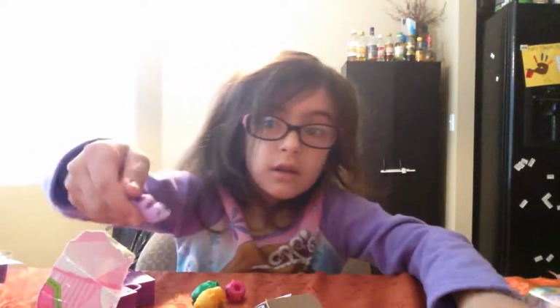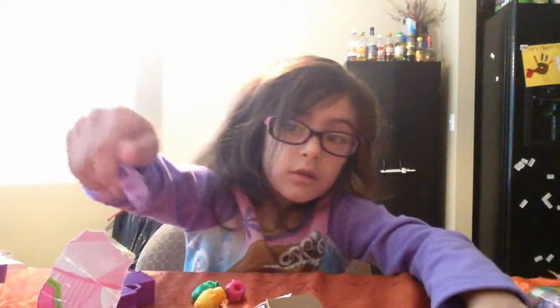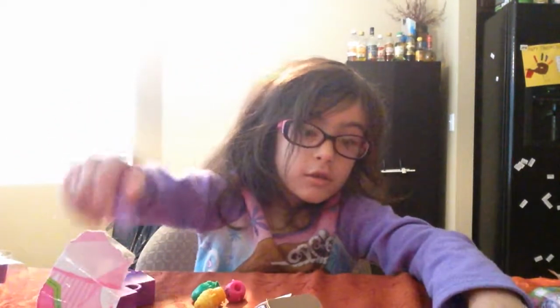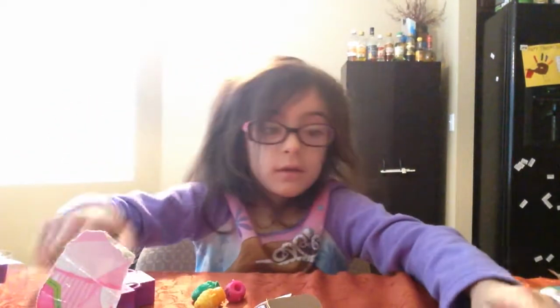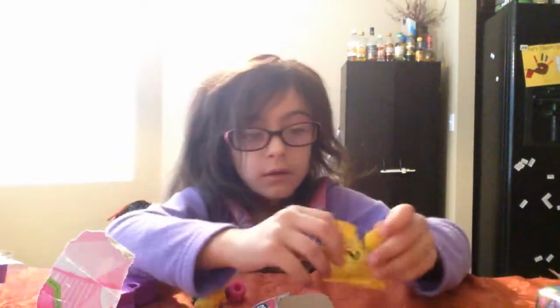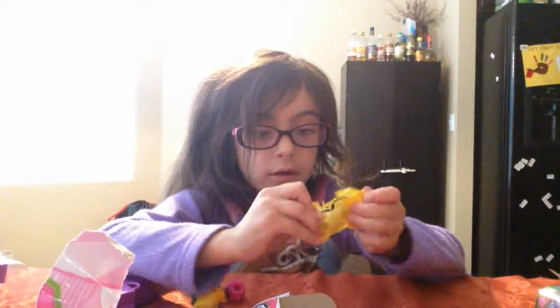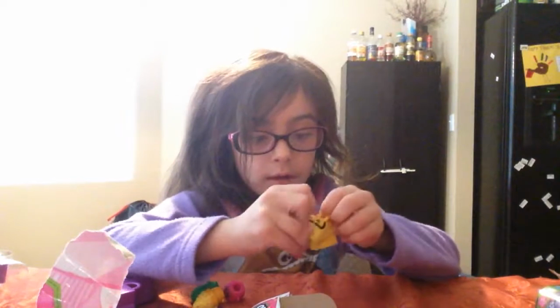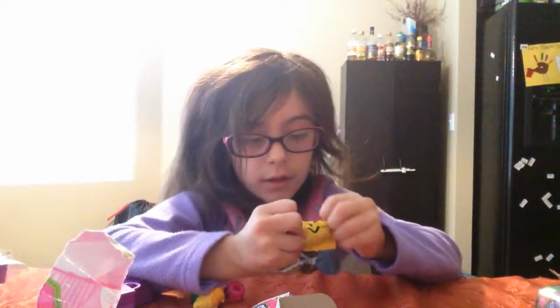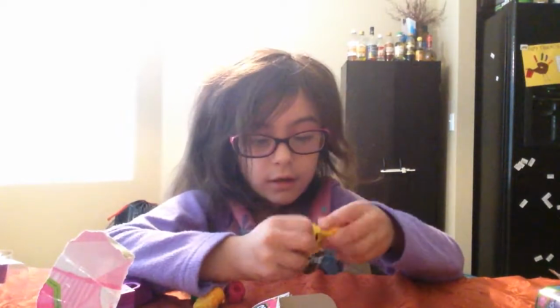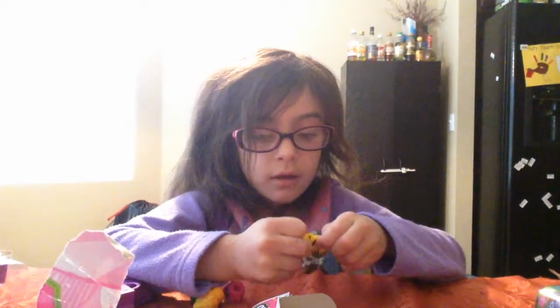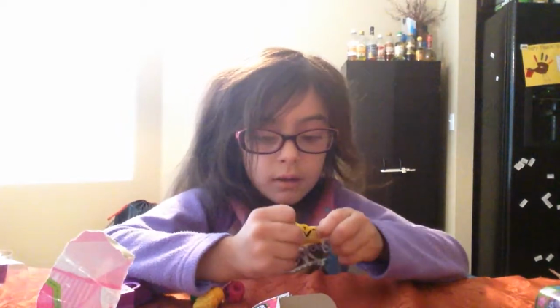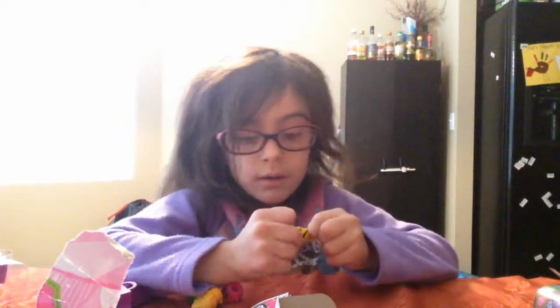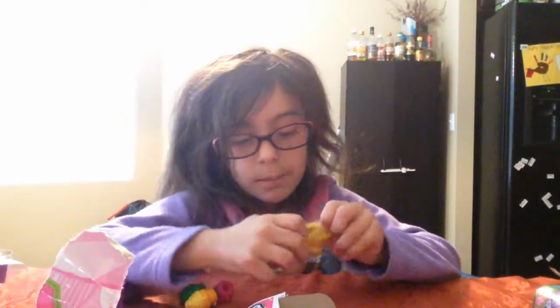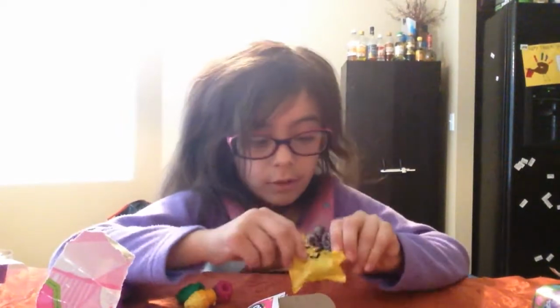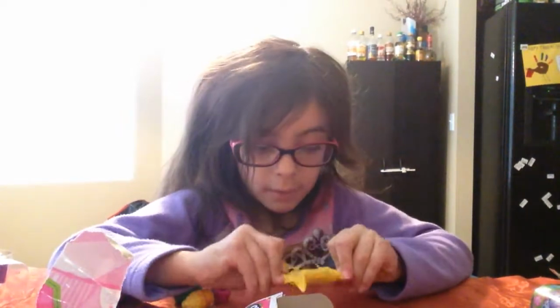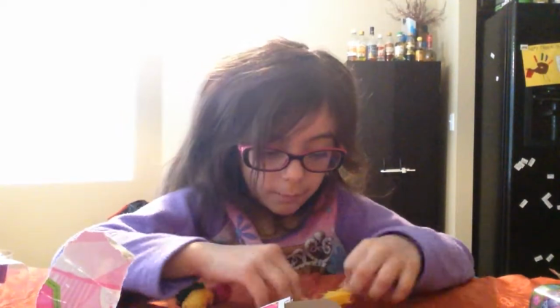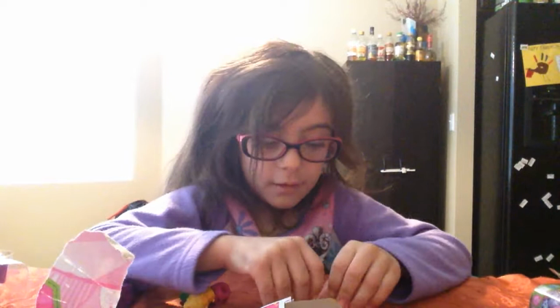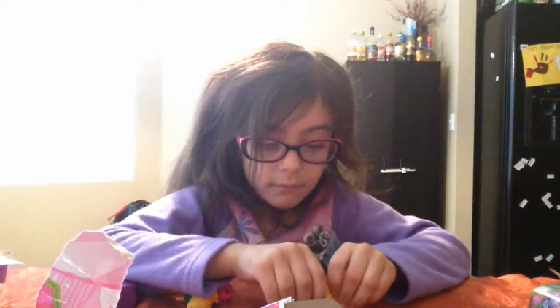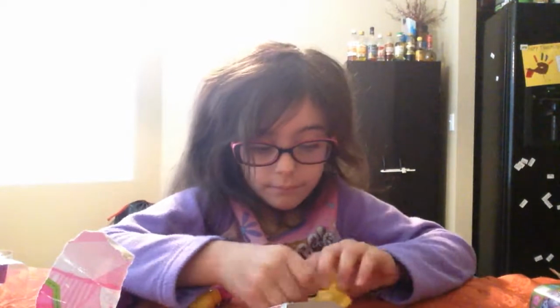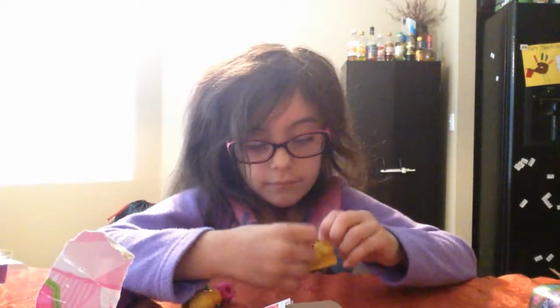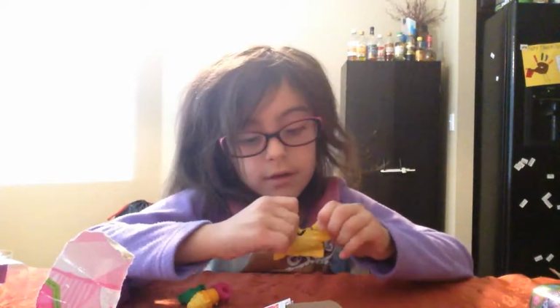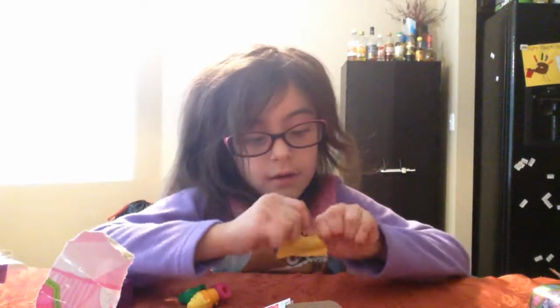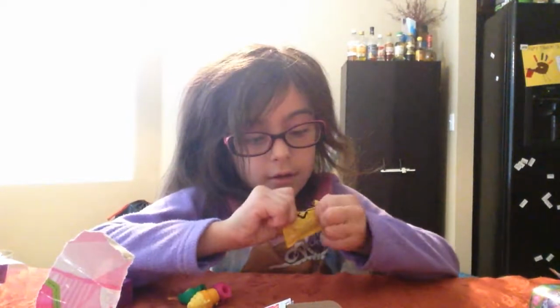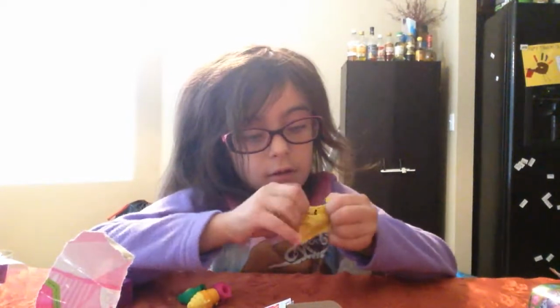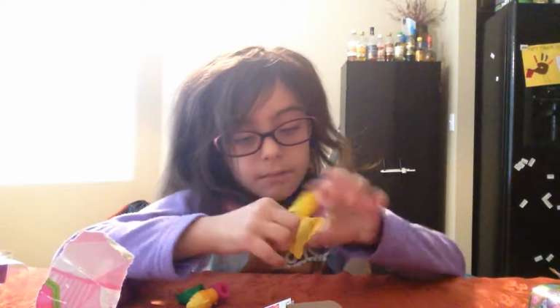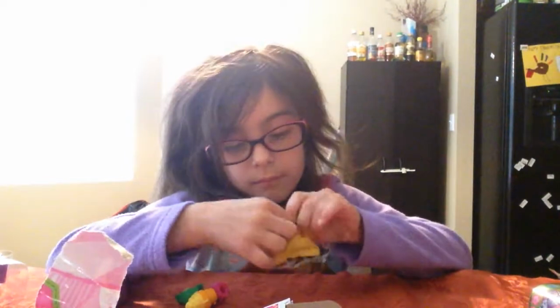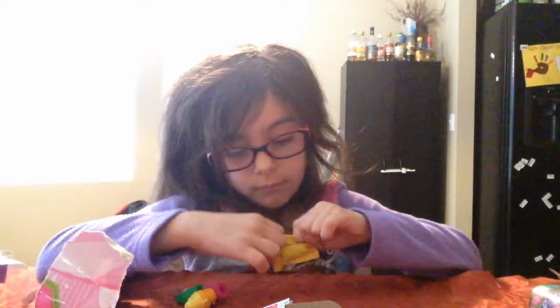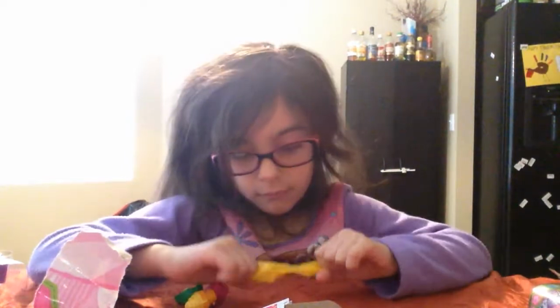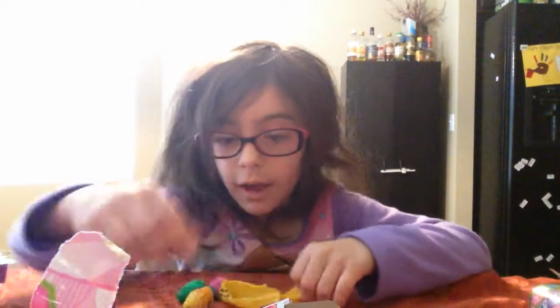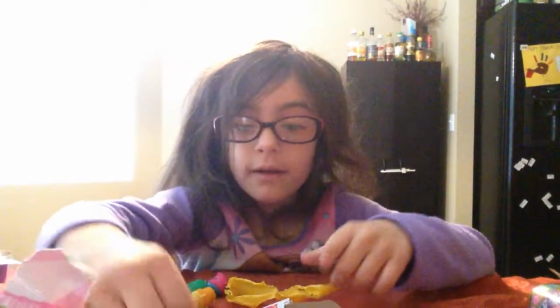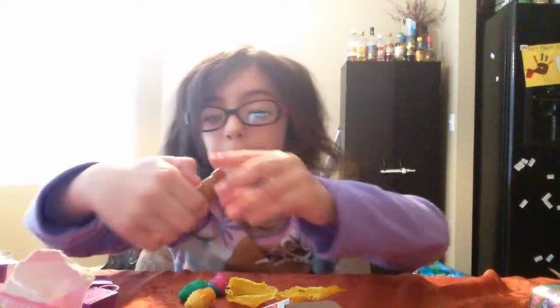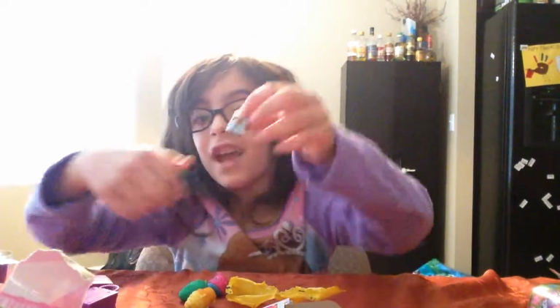A little shoe. Let's see what it kind of got. Oh, it didn't make me open. Oh, it popped down.